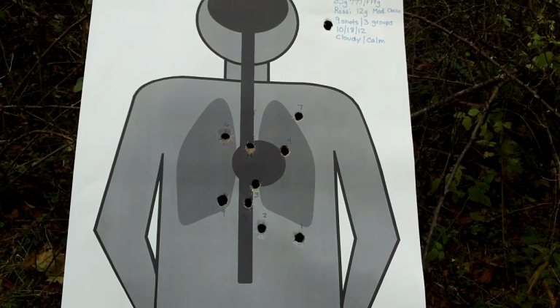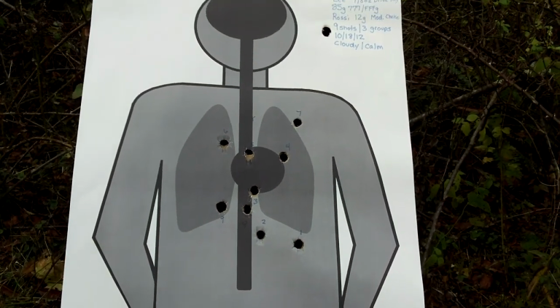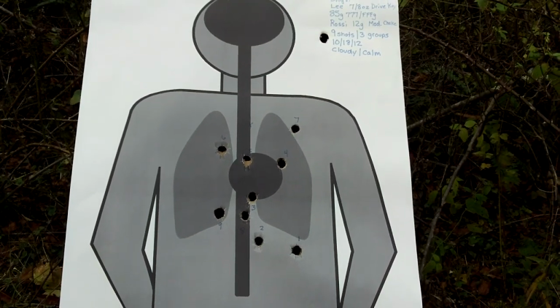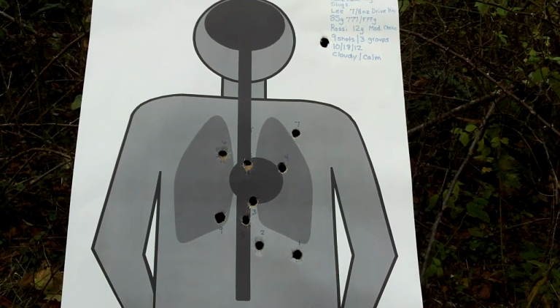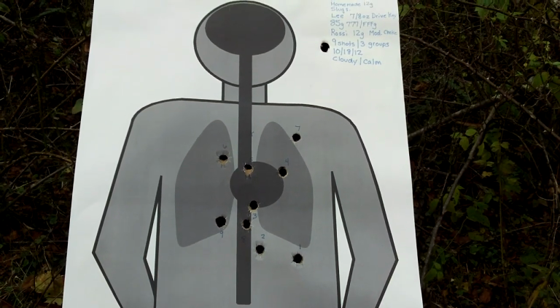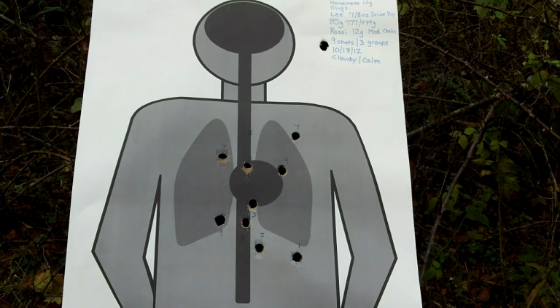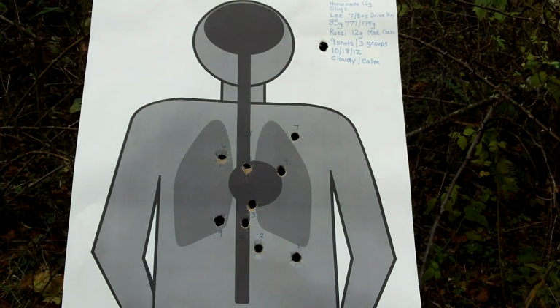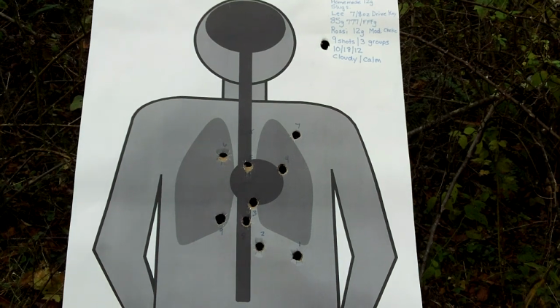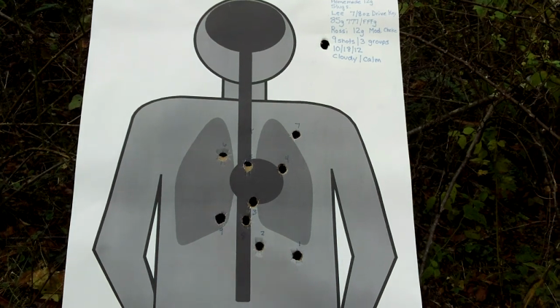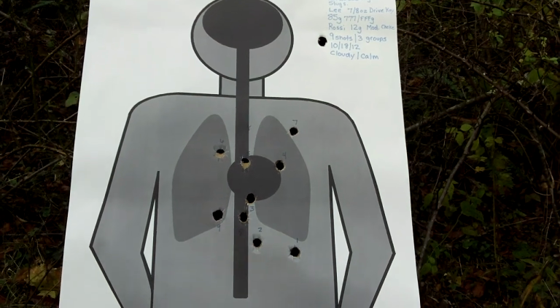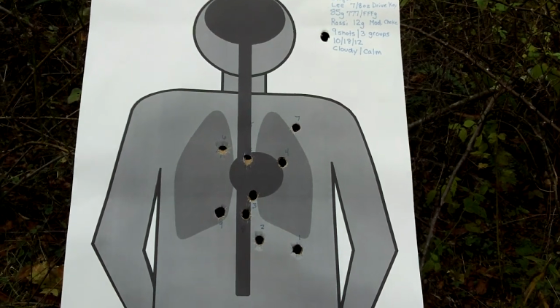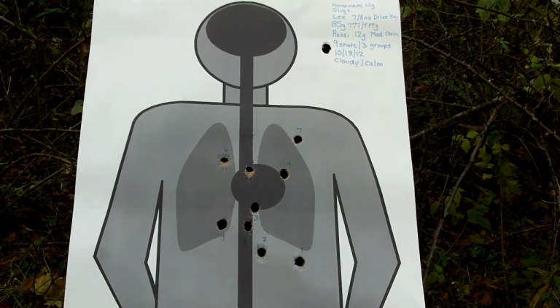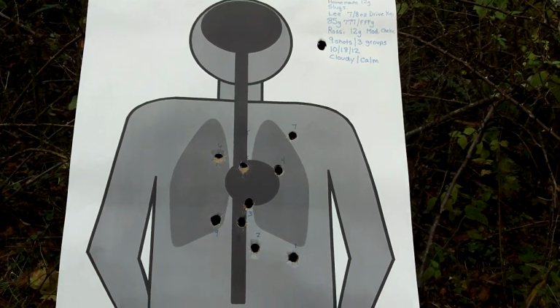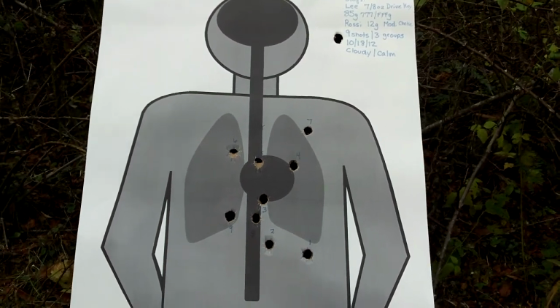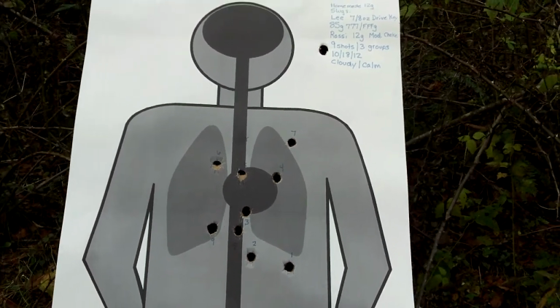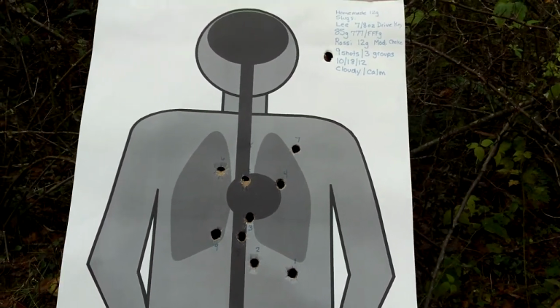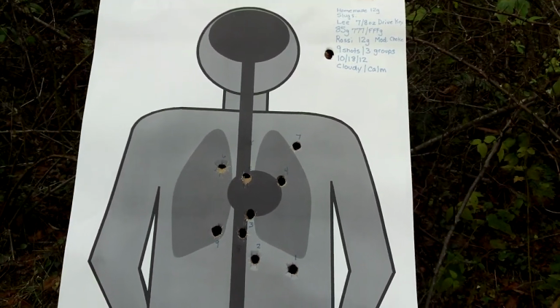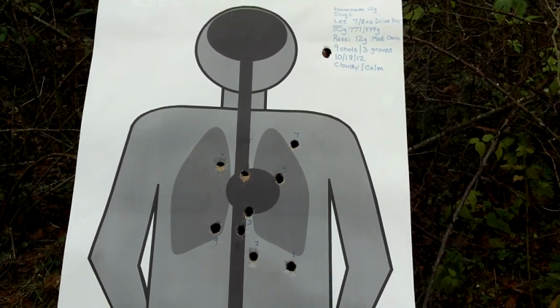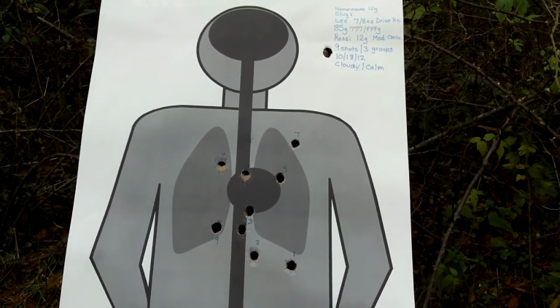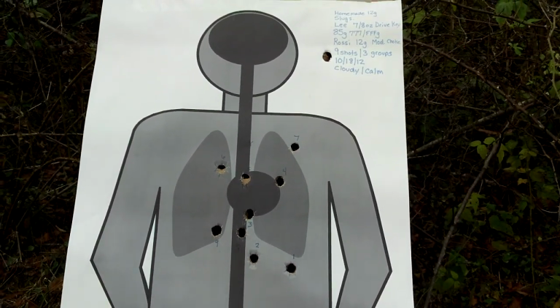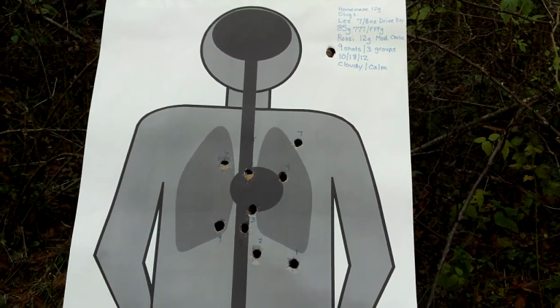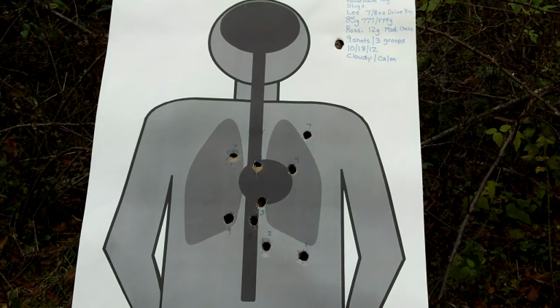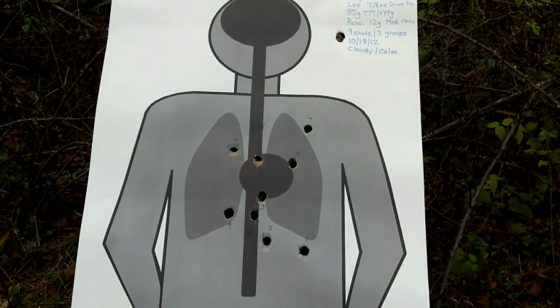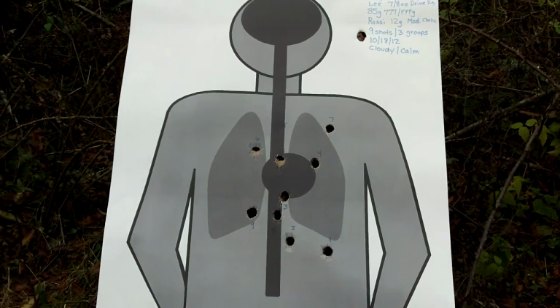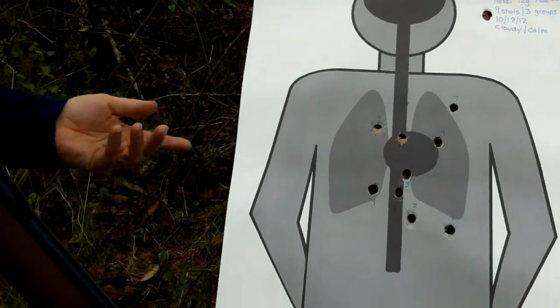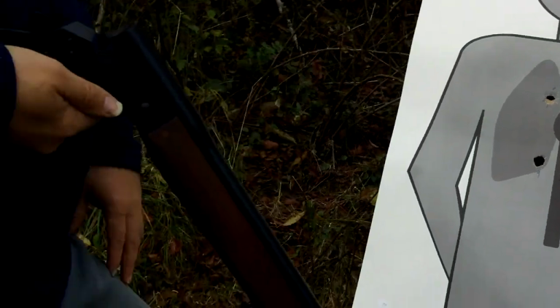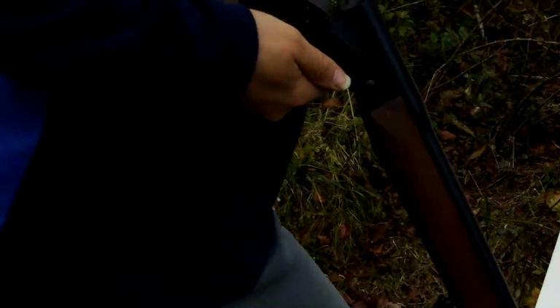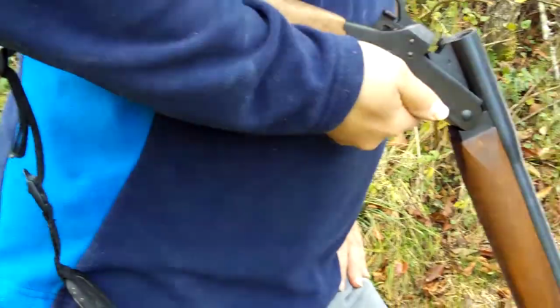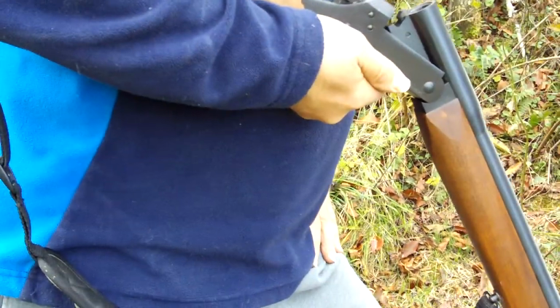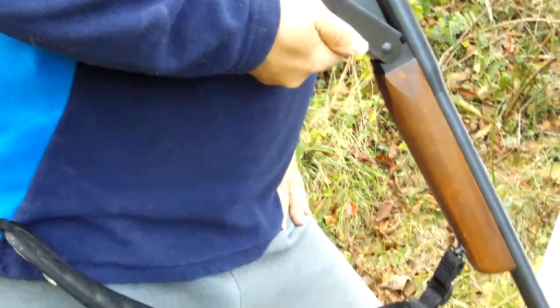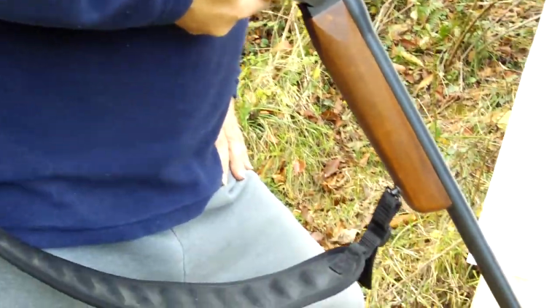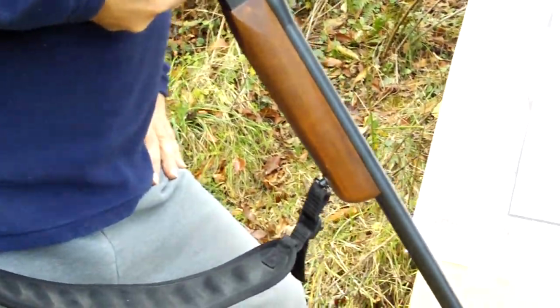This is a viable deer hunting load if I needed it. The shotgun I'm using is a Rossi — it's 12 gauge with a modified choke.